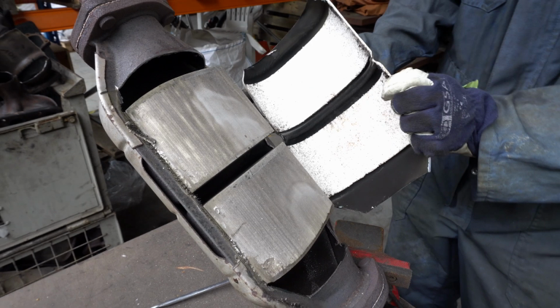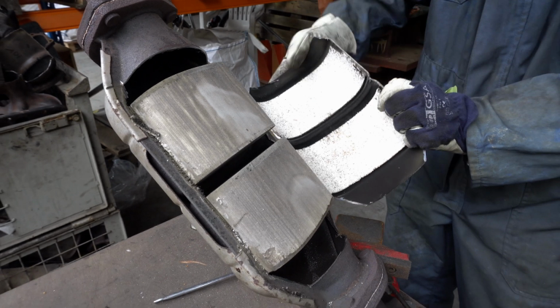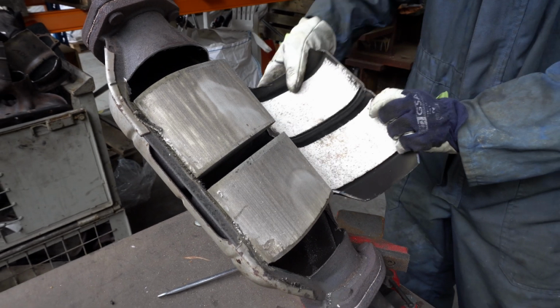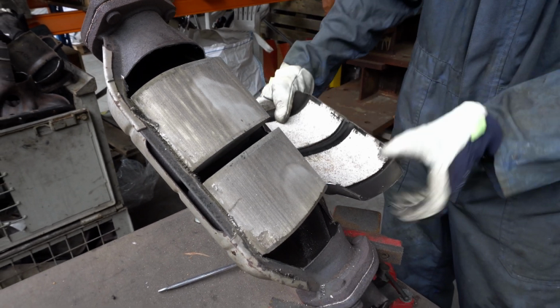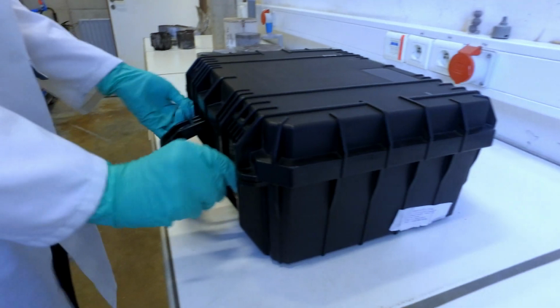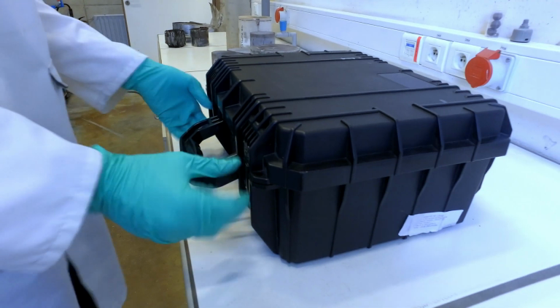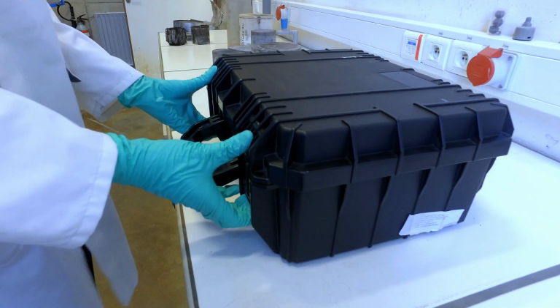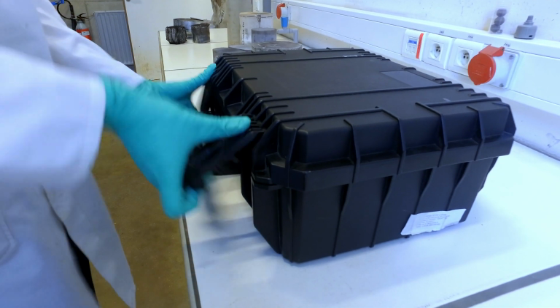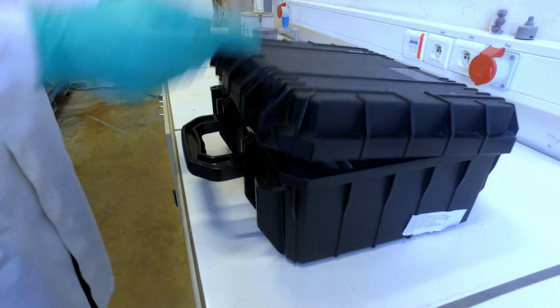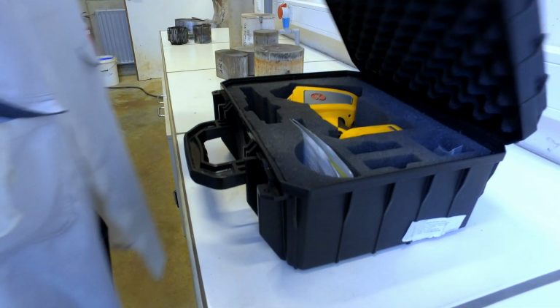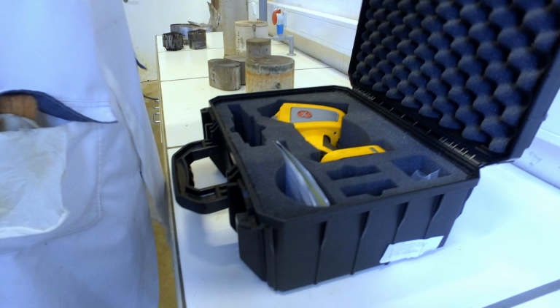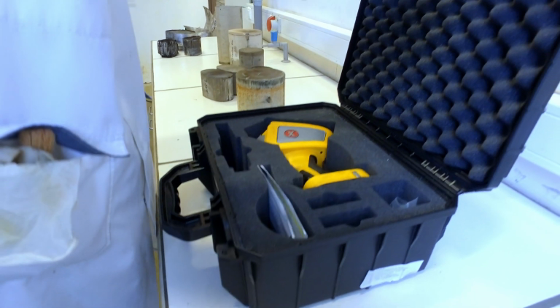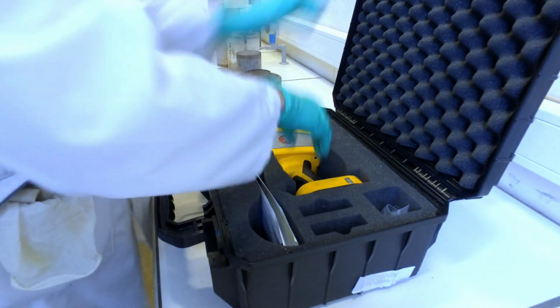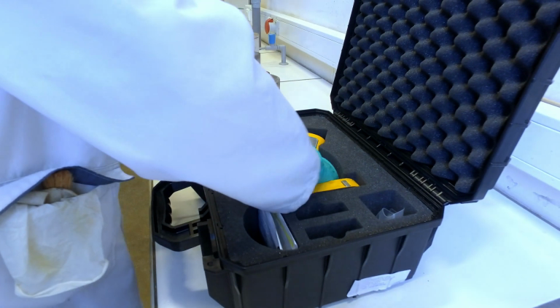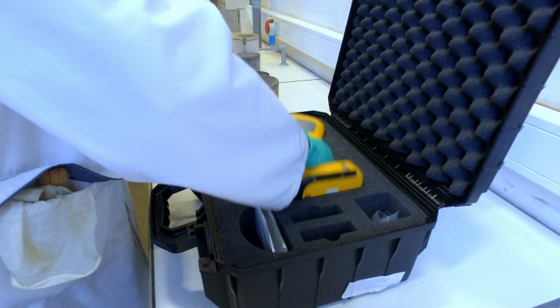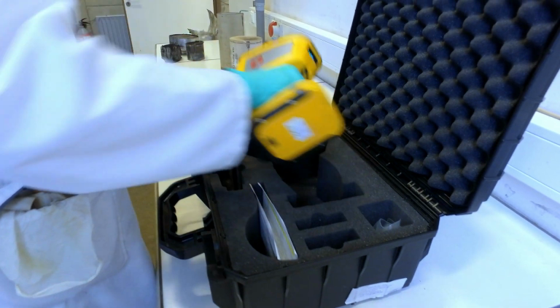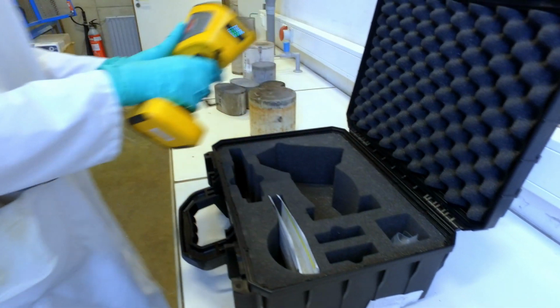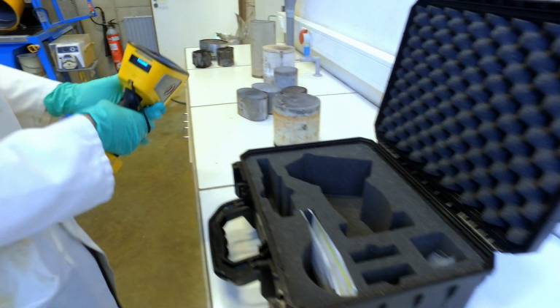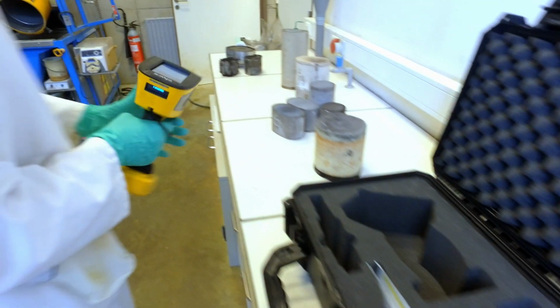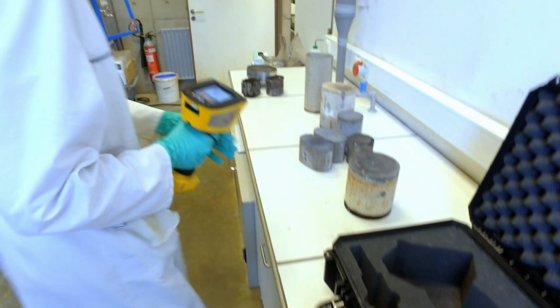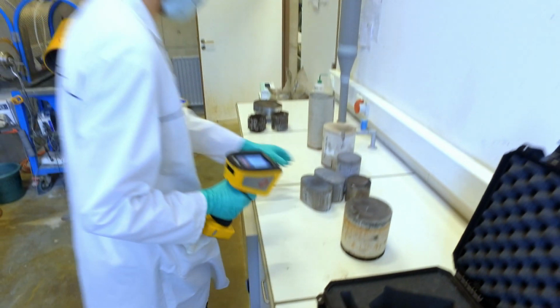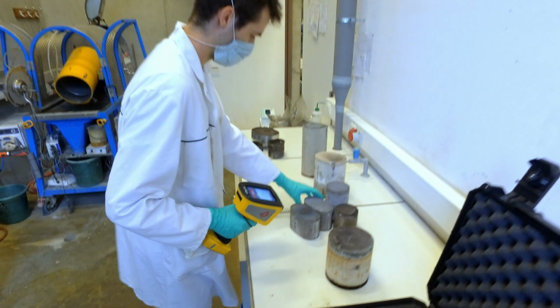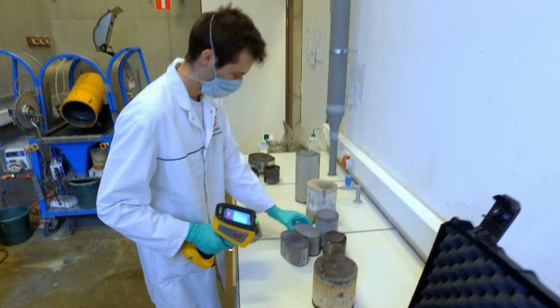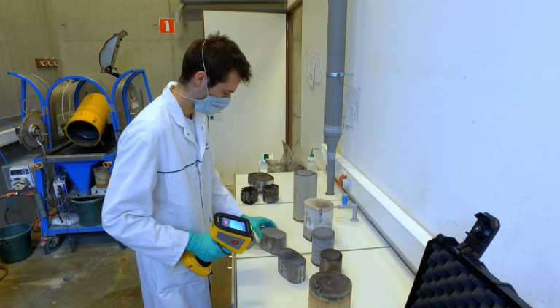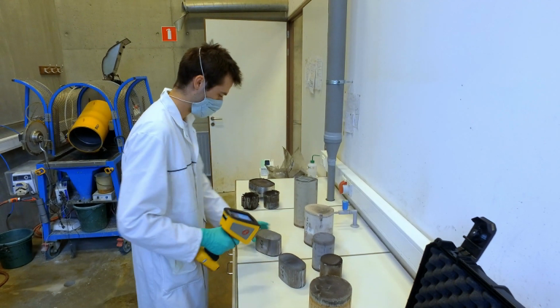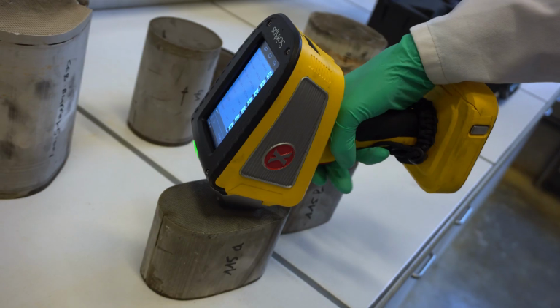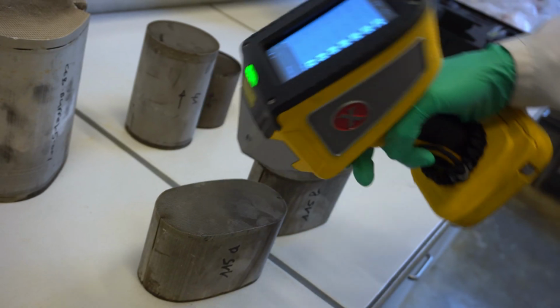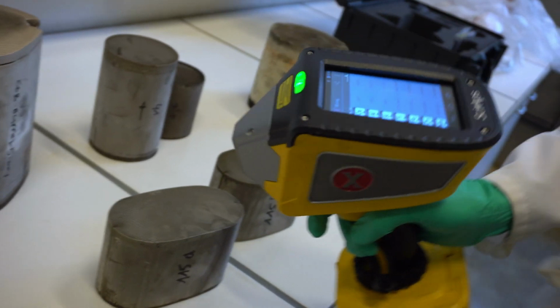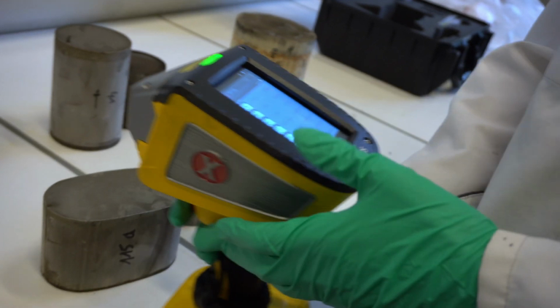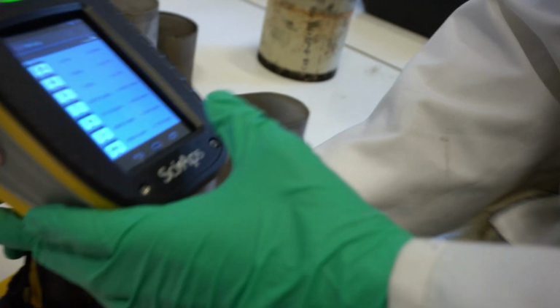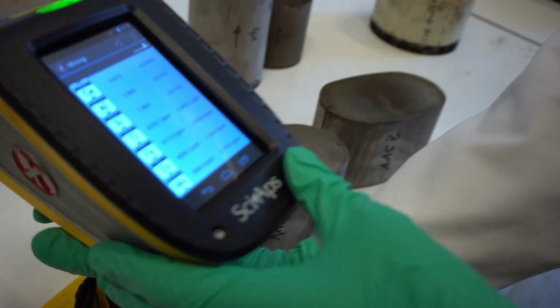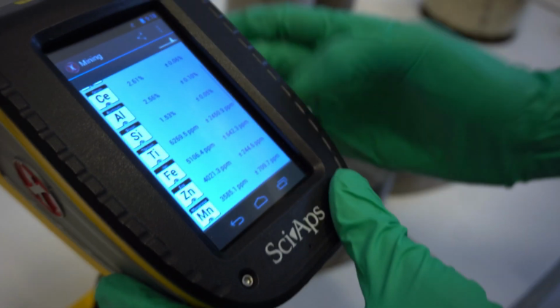We are currently developing a method based on the XRF gun to know directly and quickly the amount of PGMs and the distribution among the different automotive catalytic converters.